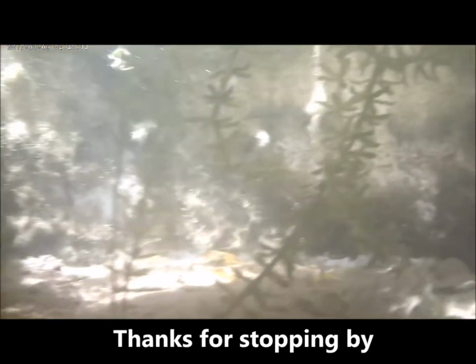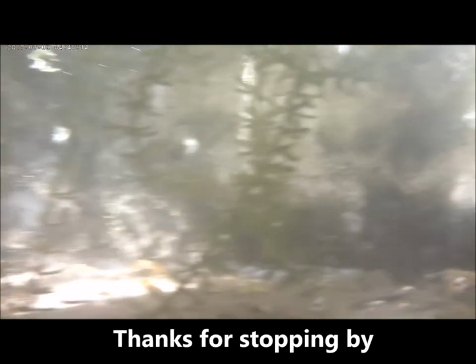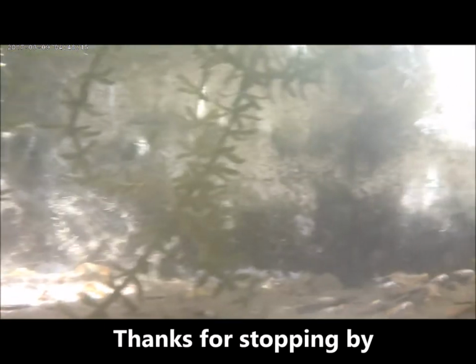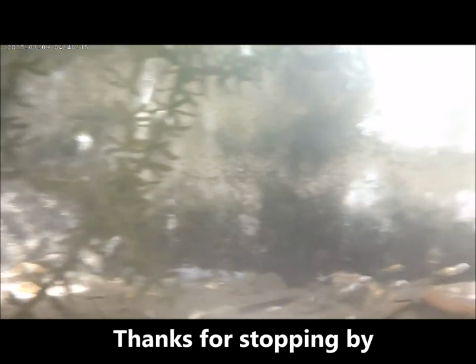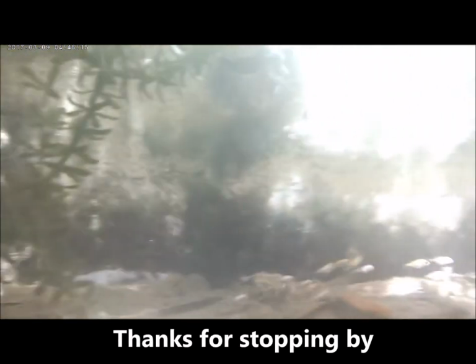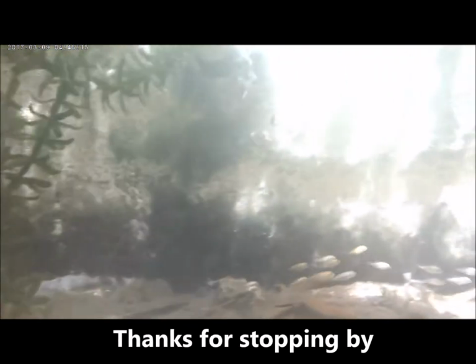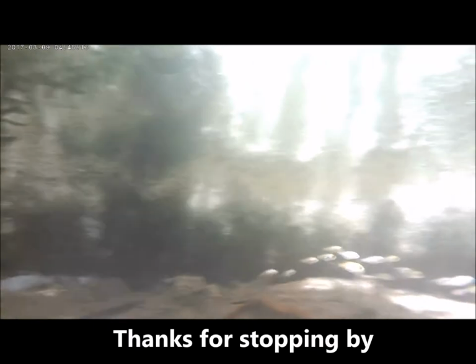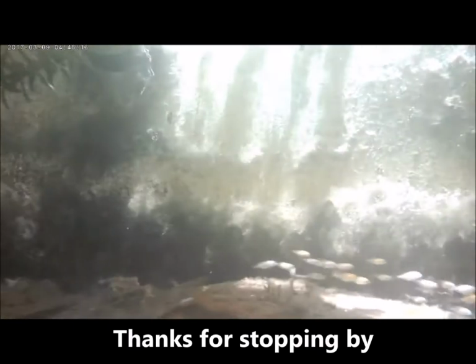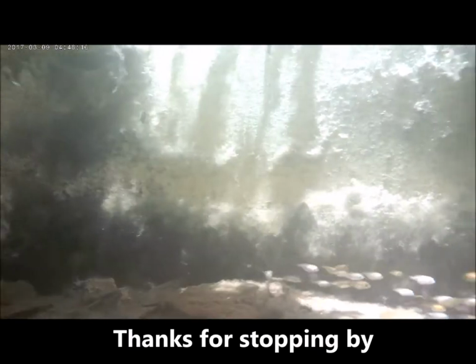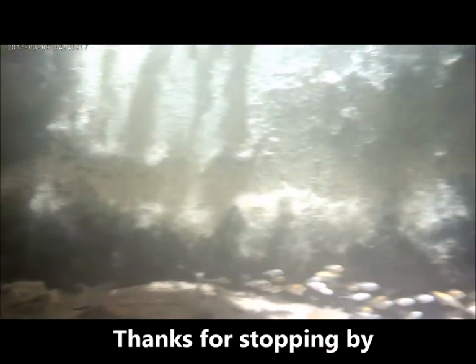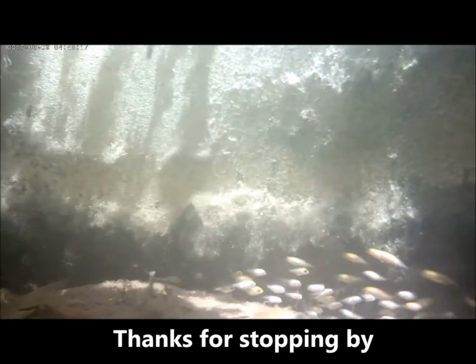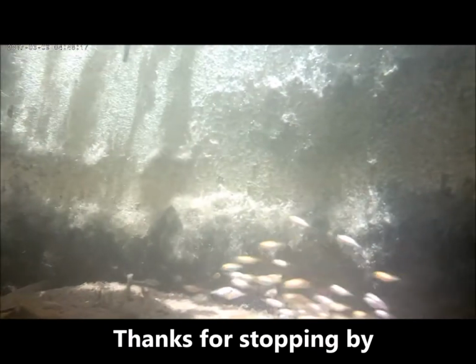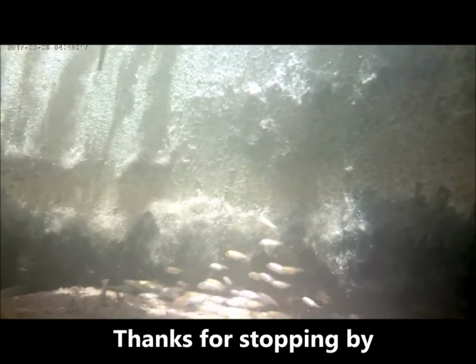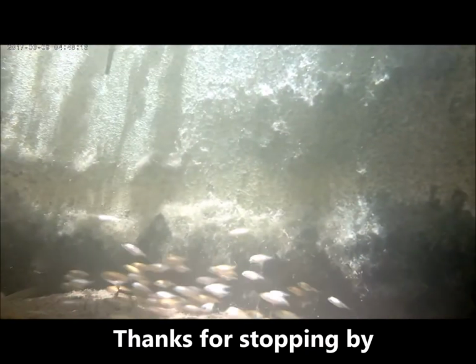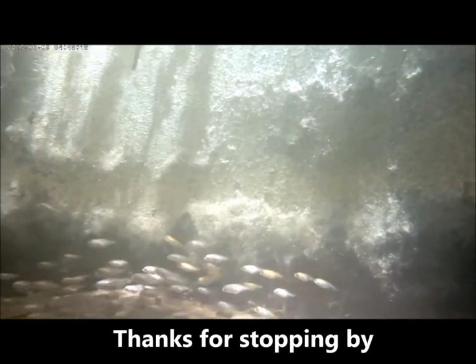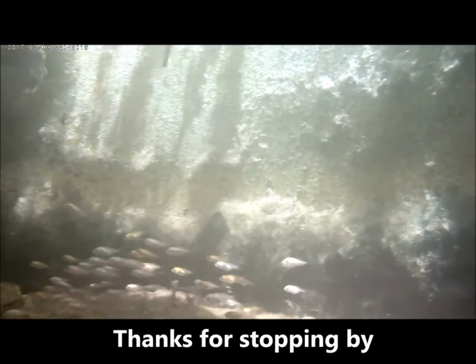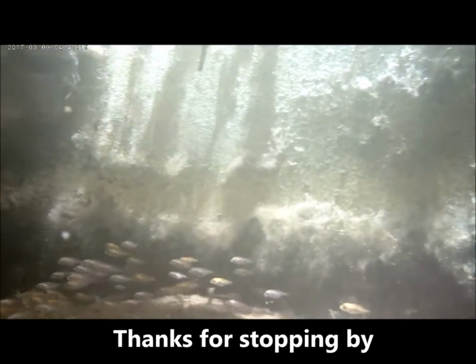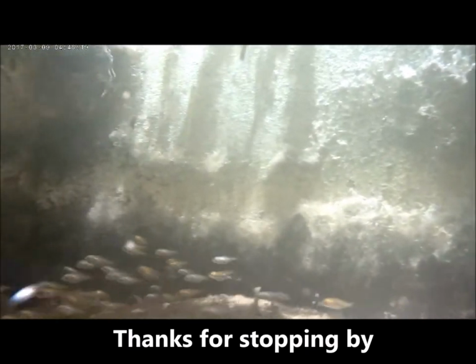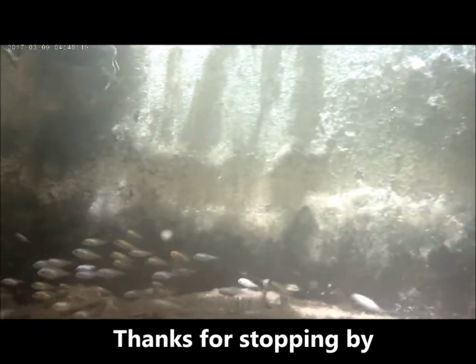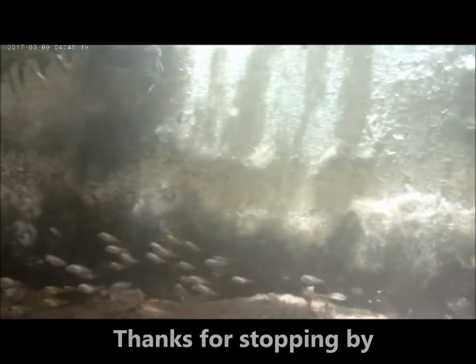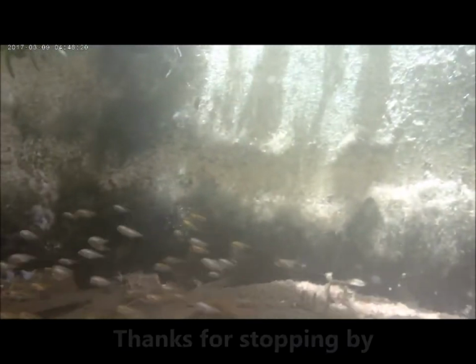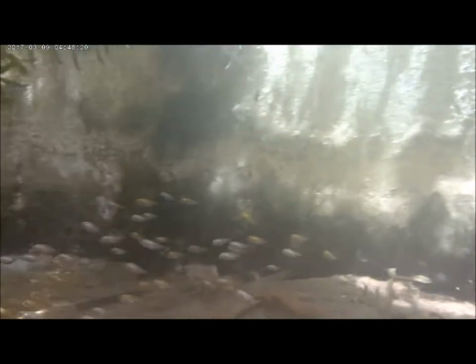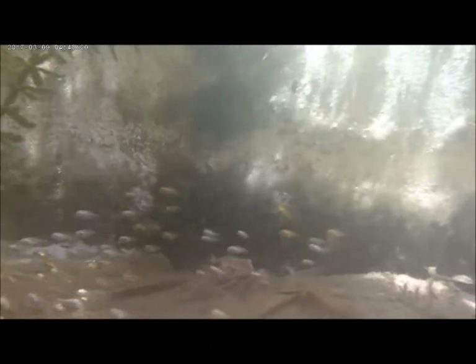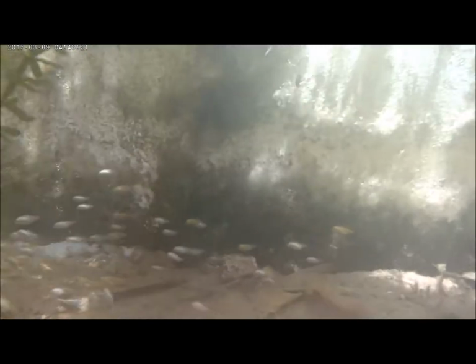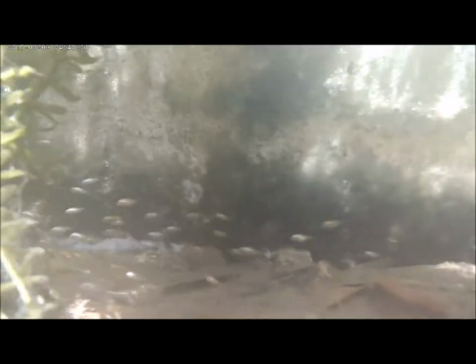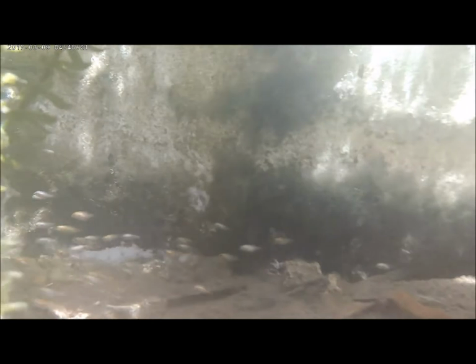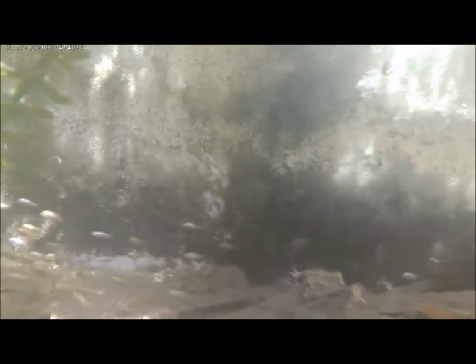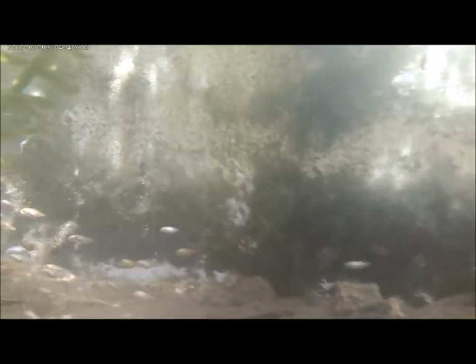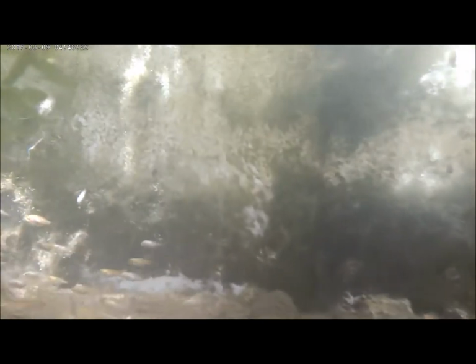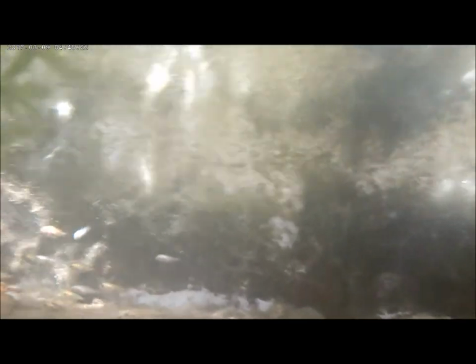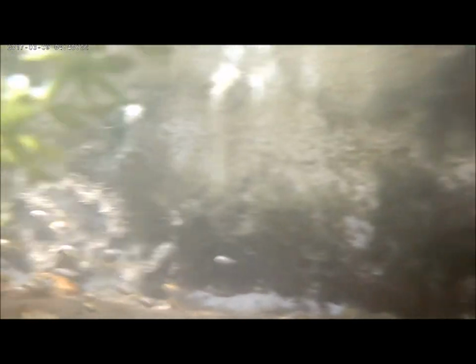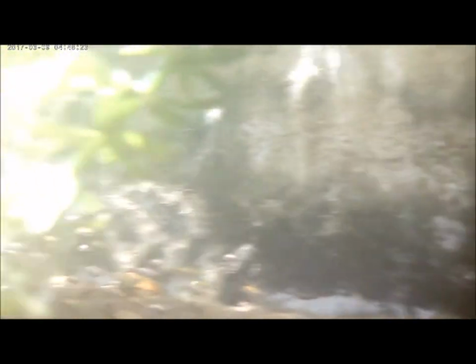That's practically it for today's video. Thank you for stopping by, I hope this video was of interest to you. Do have a wonderful day — this is Rally, join me next time.